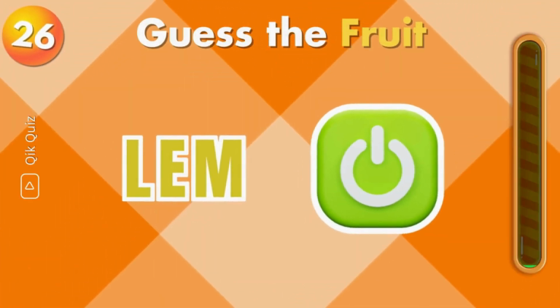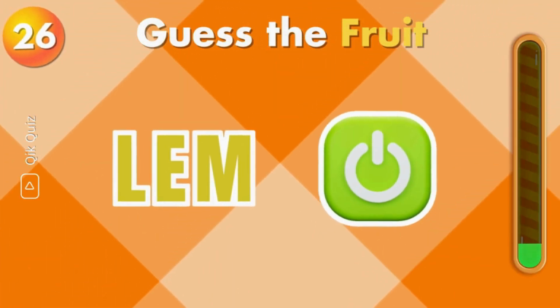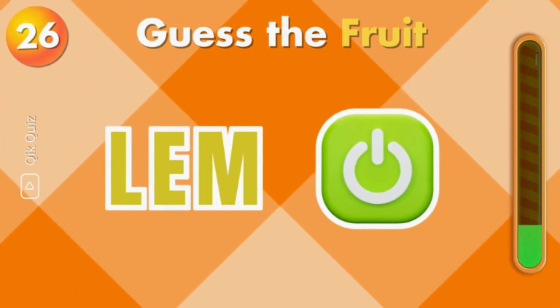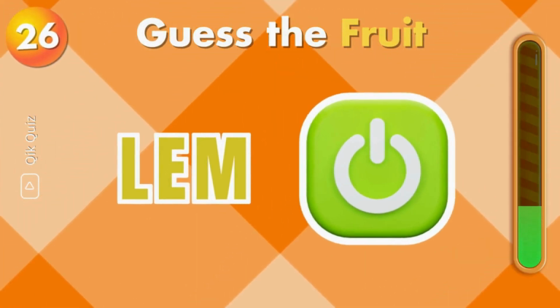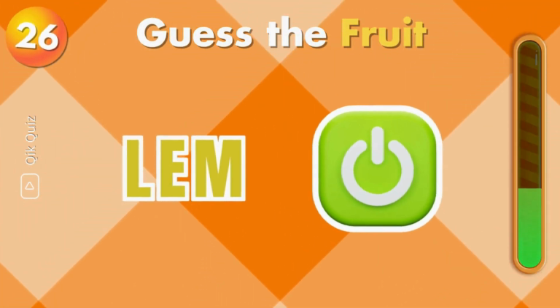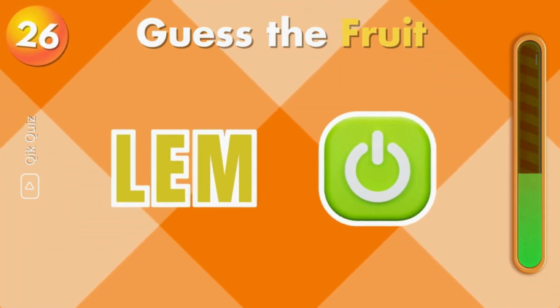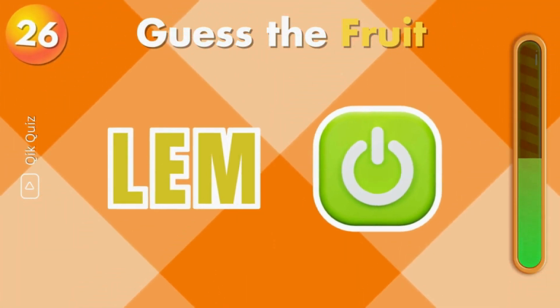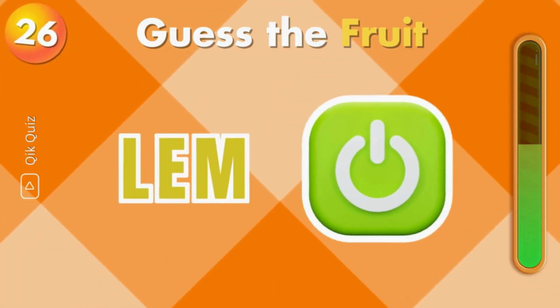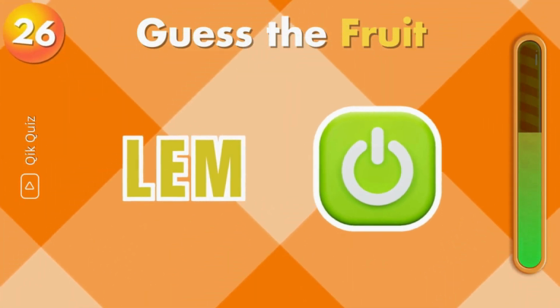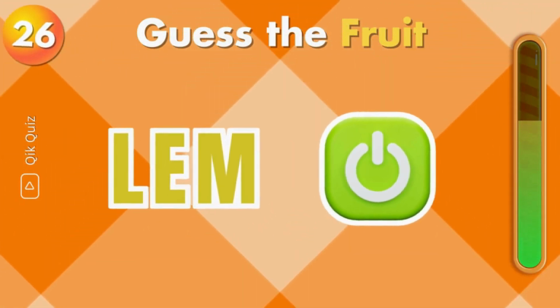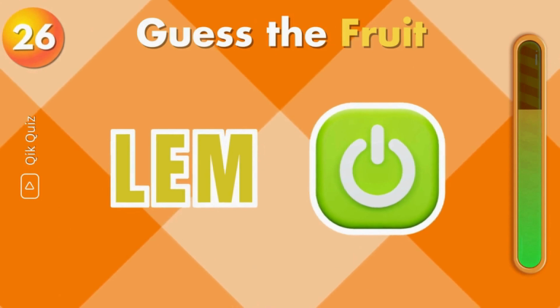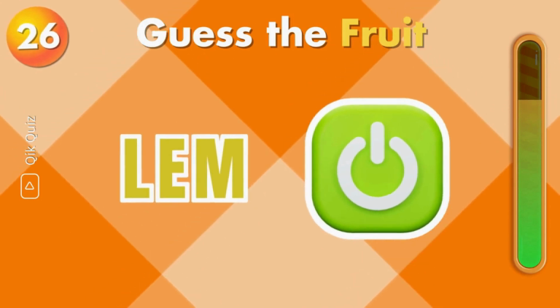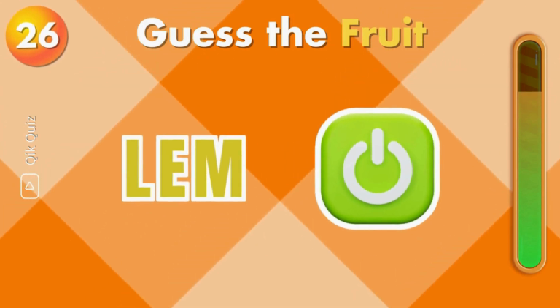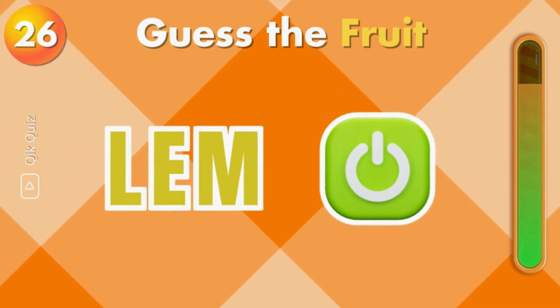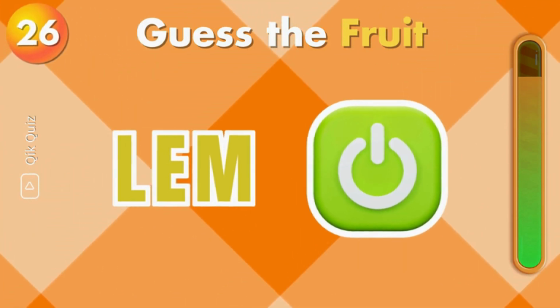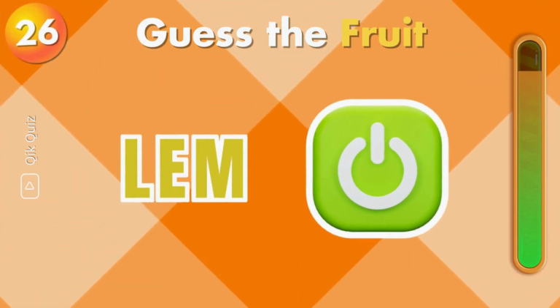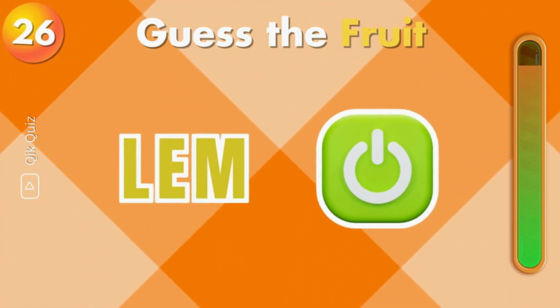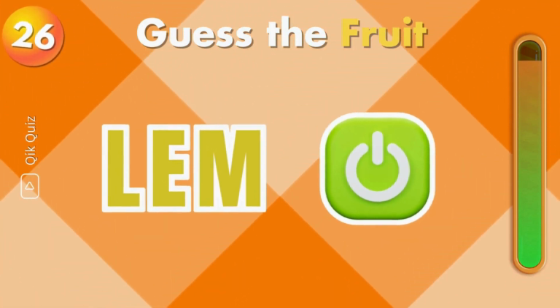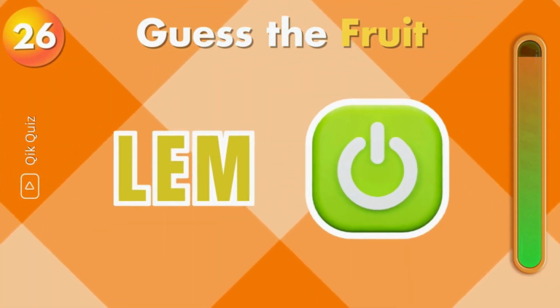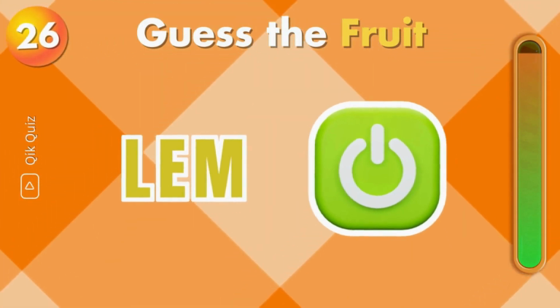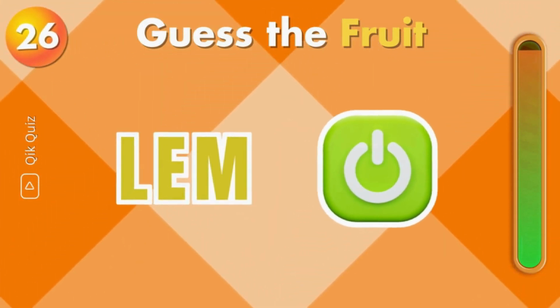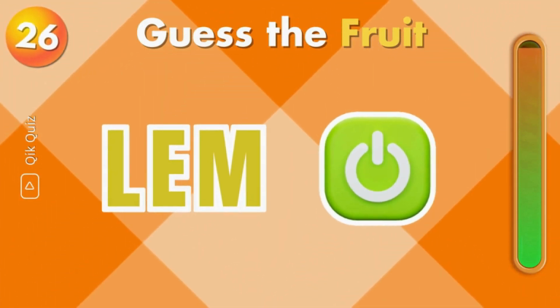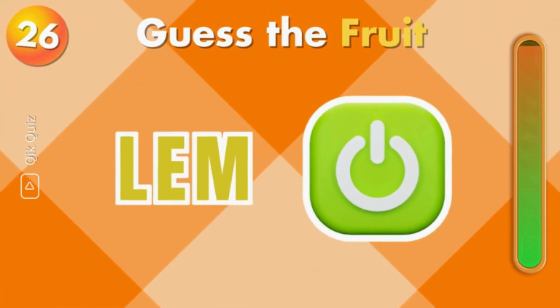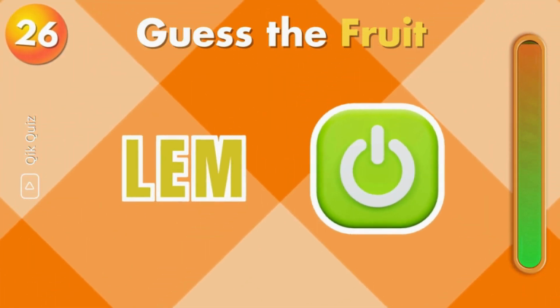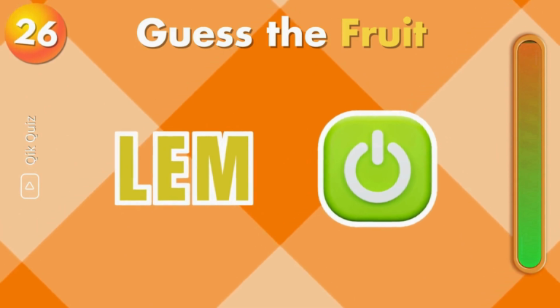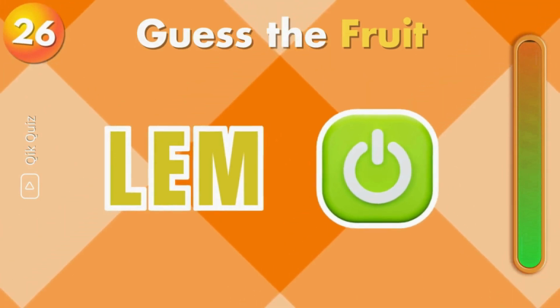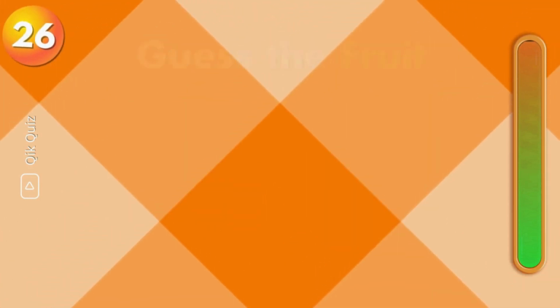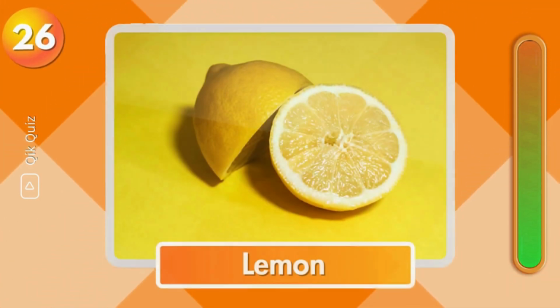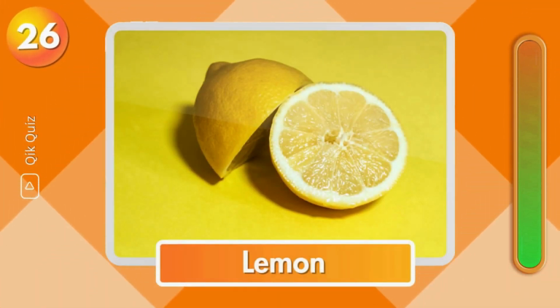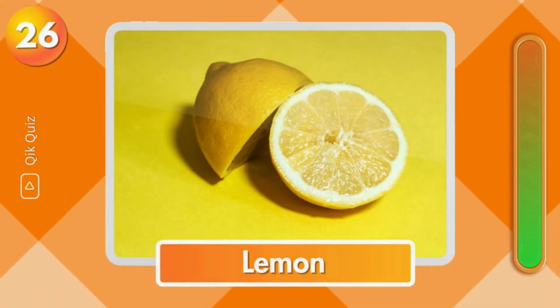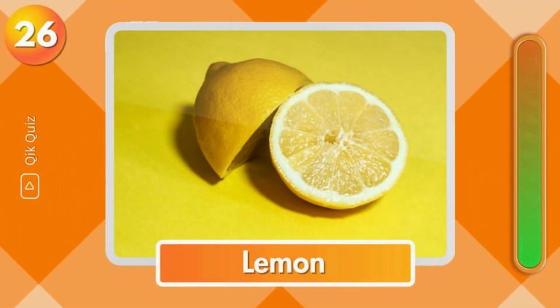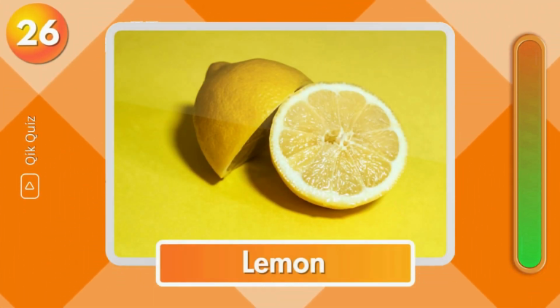Which fruit do you think this is? The answer is lemon.